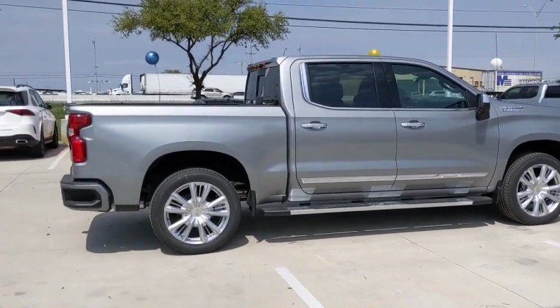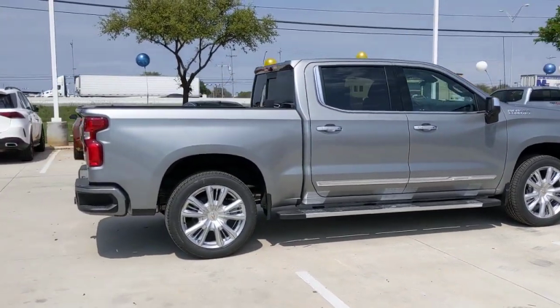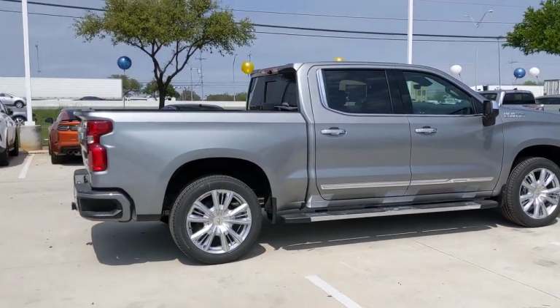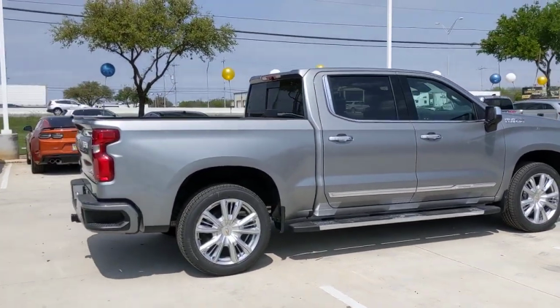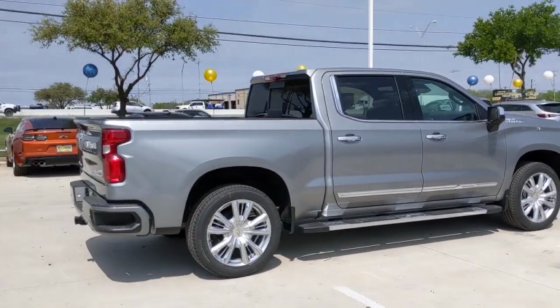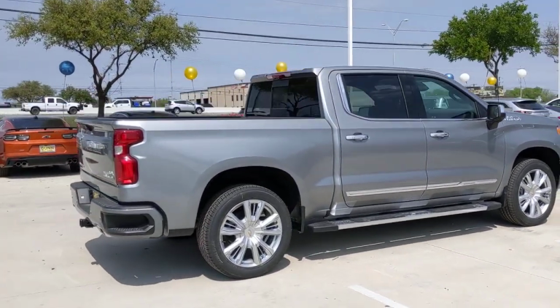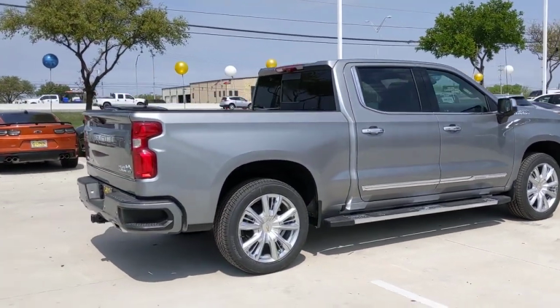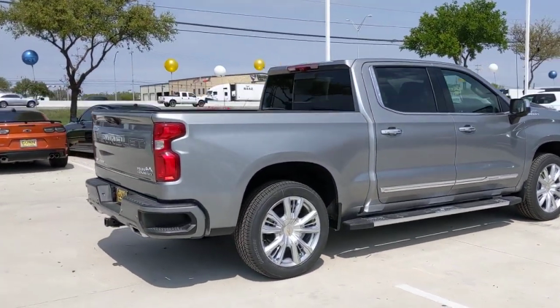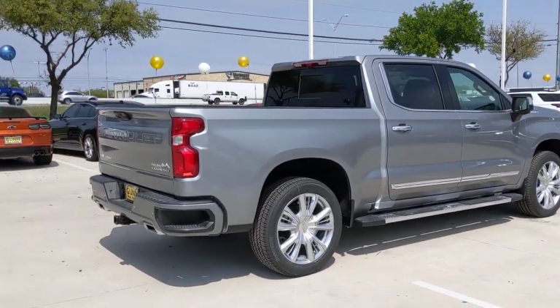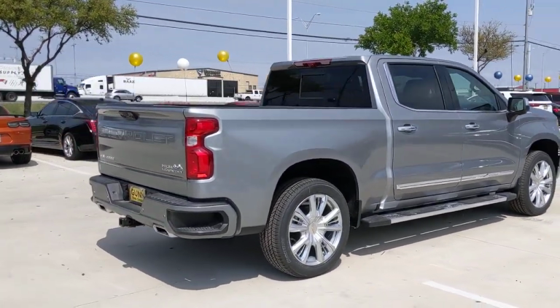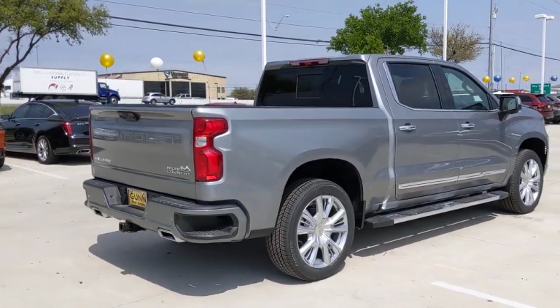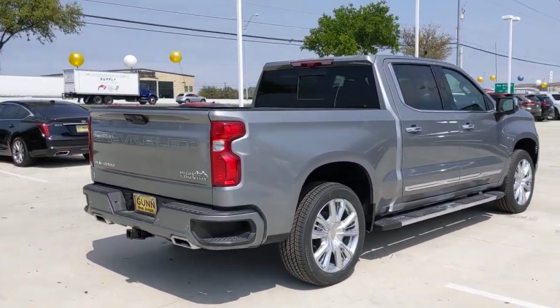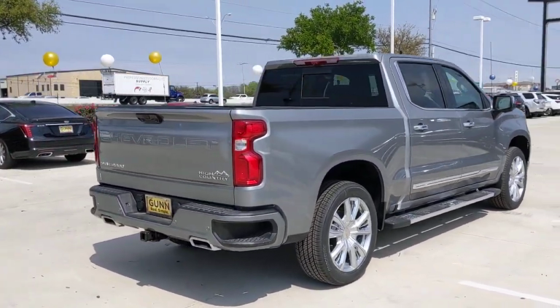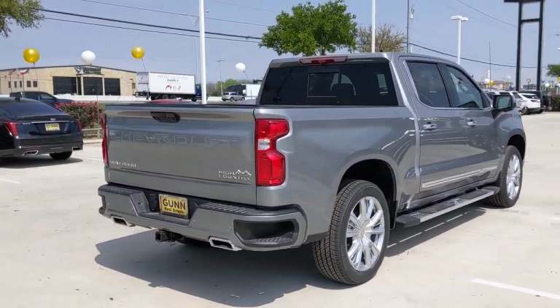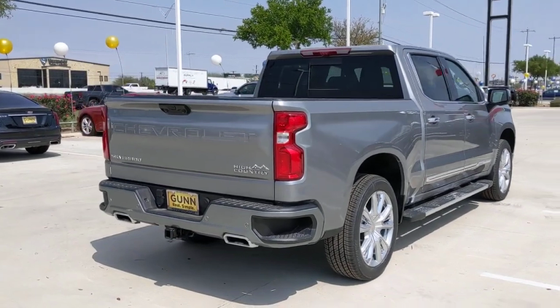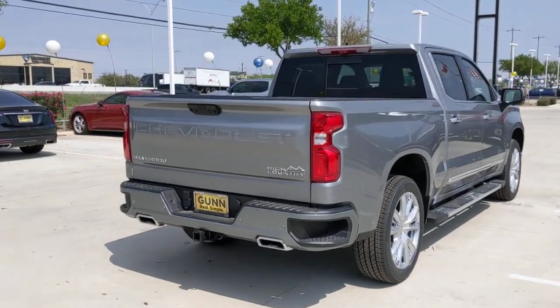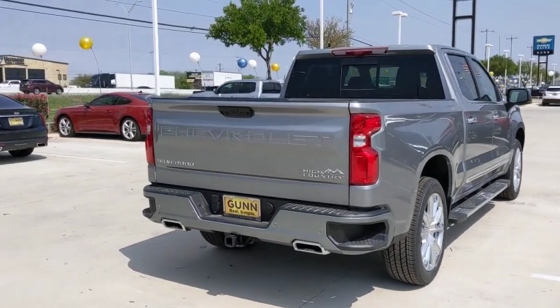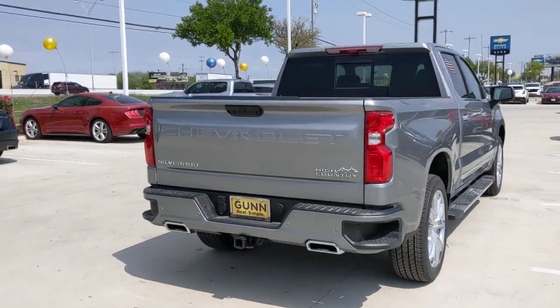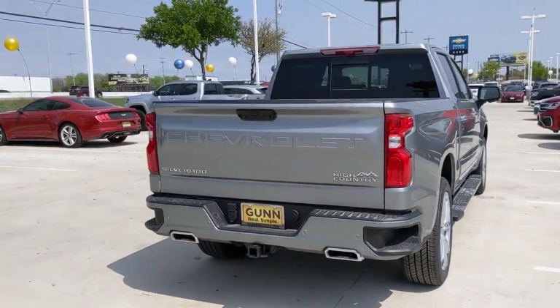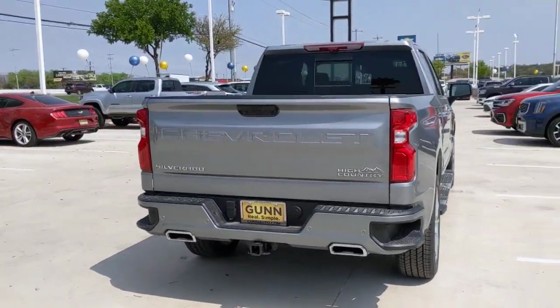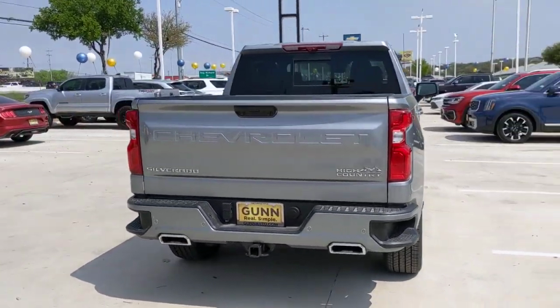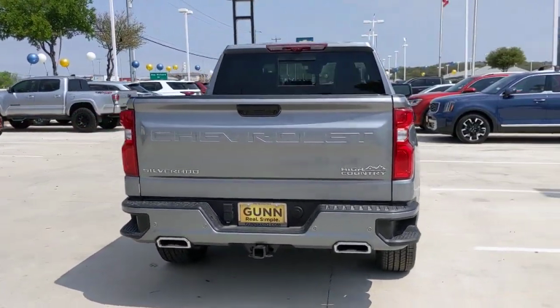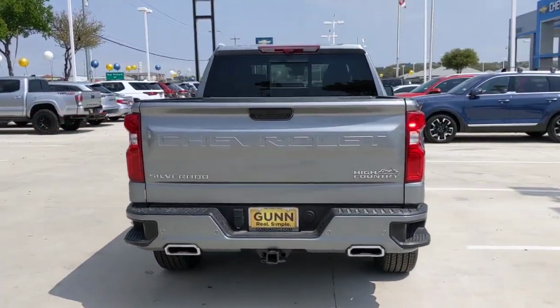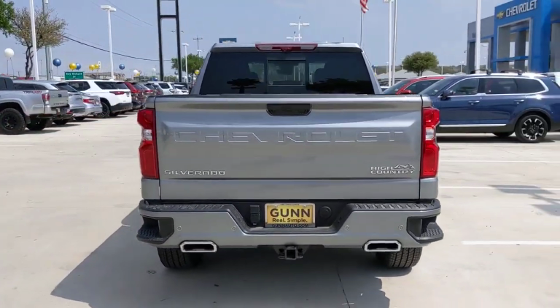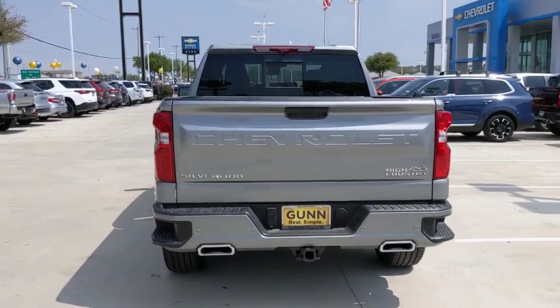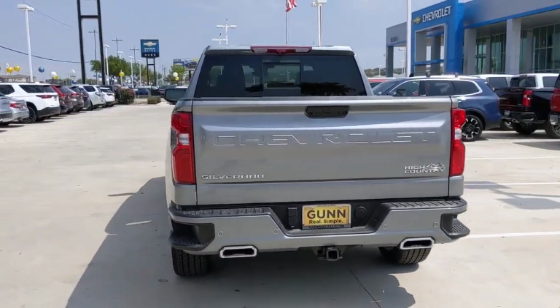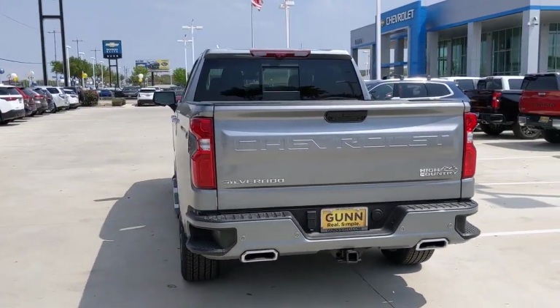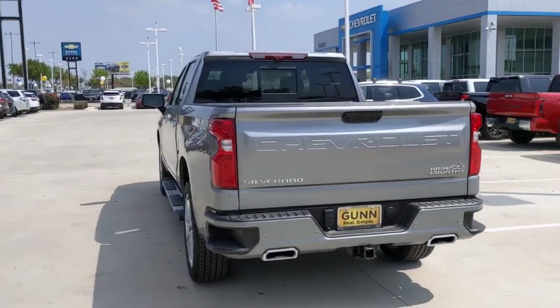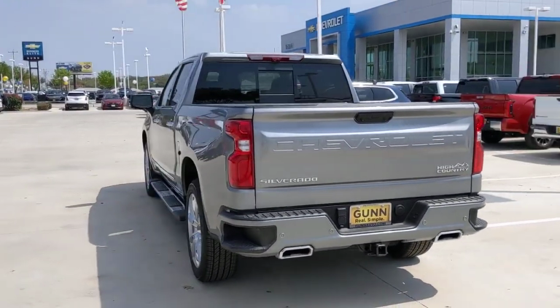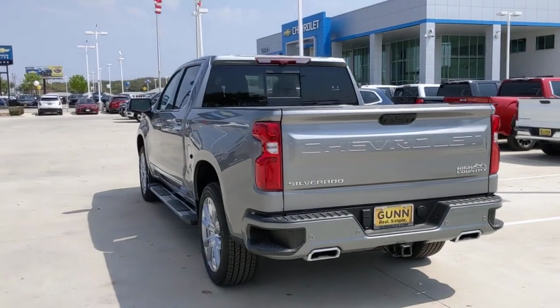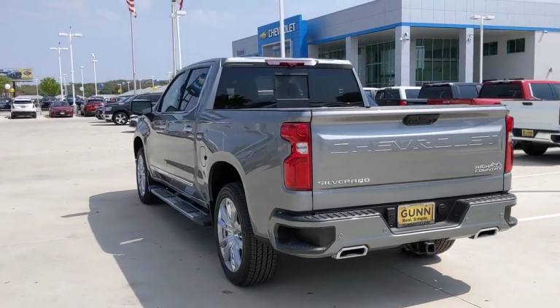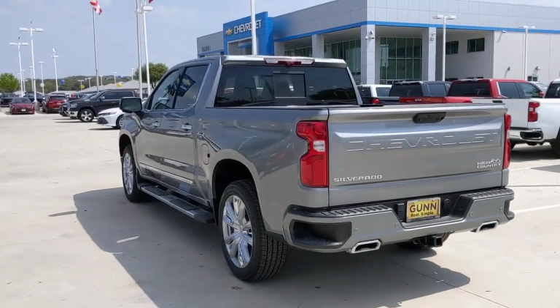The following are some of this vehicle's highlighted options: Lane Departure Warning, Sun Moonroof, Keyless Entry, Satellite Radio, Fog Lamps, Bed Liner.